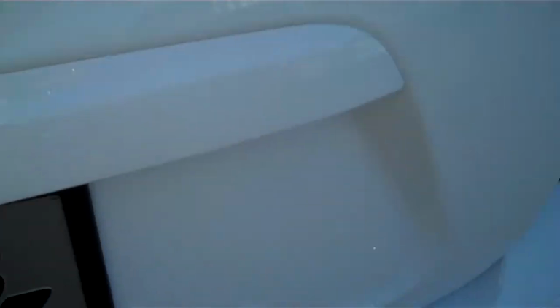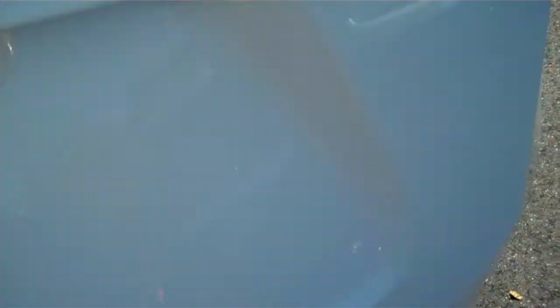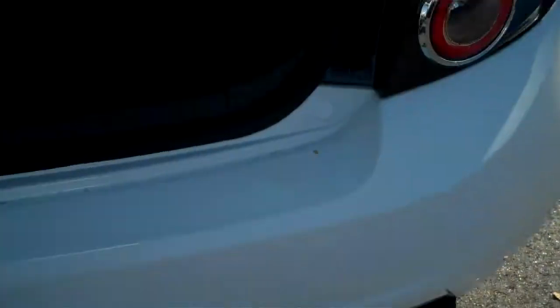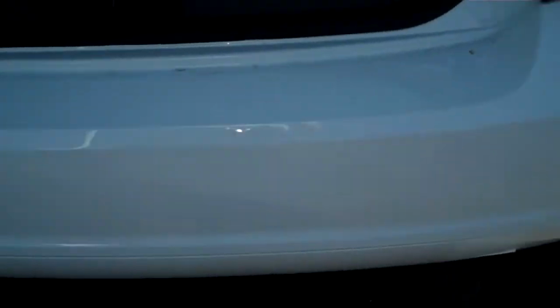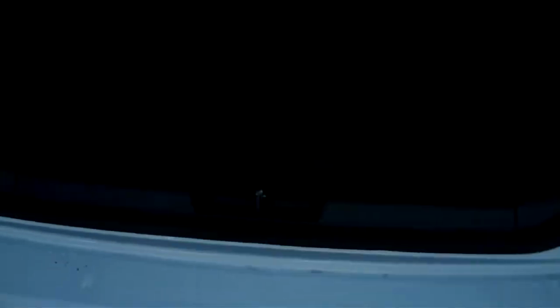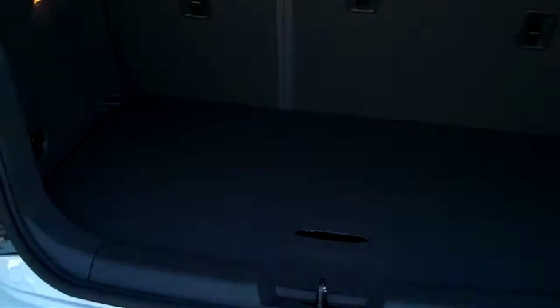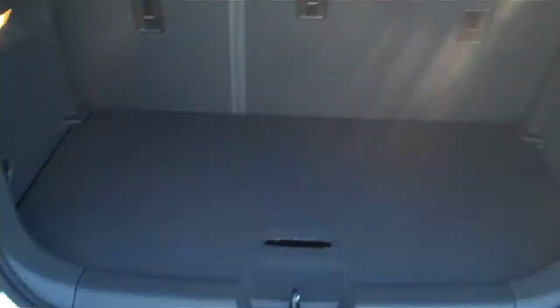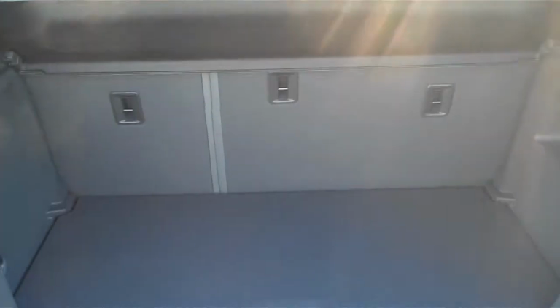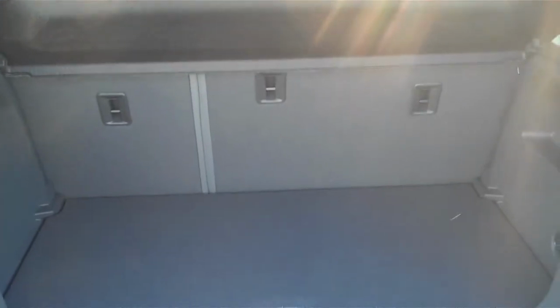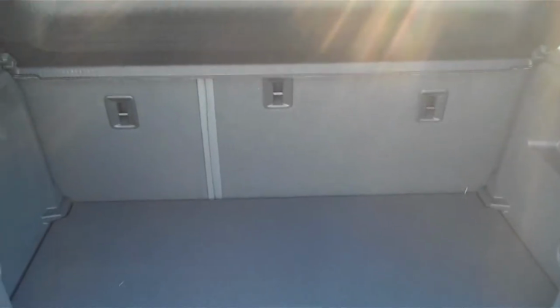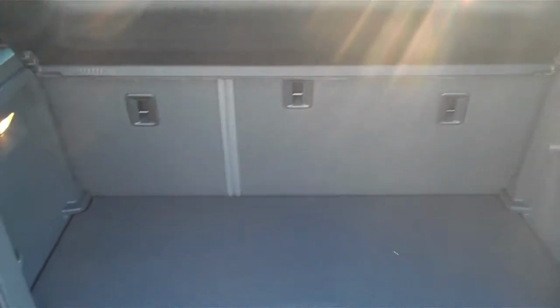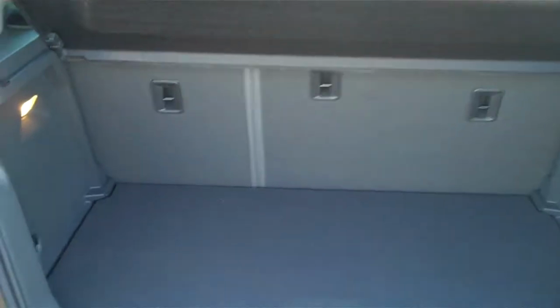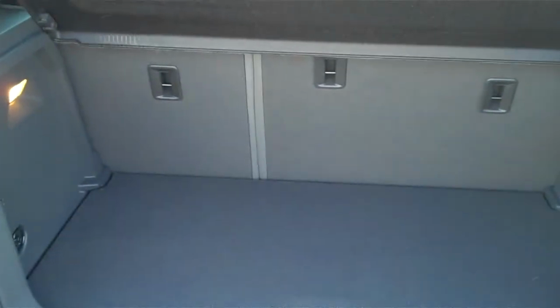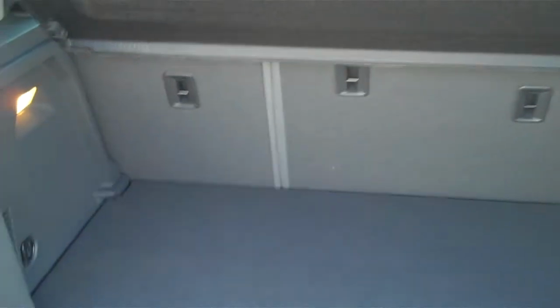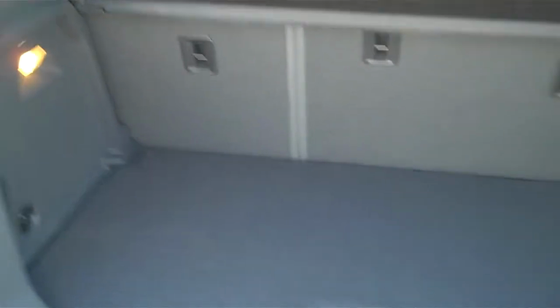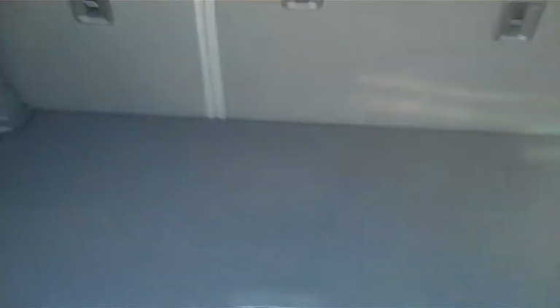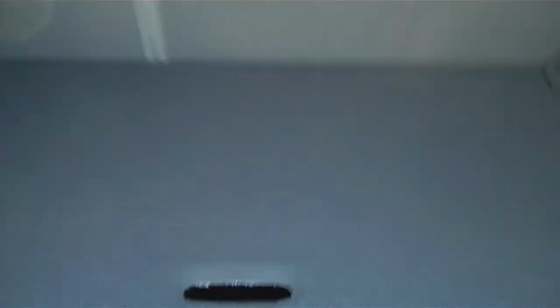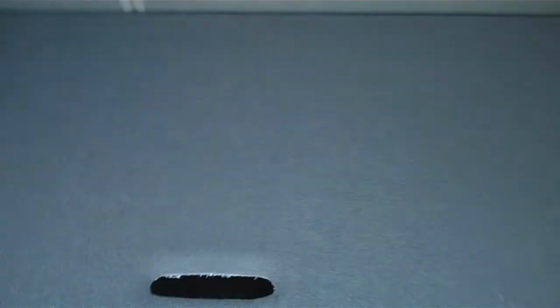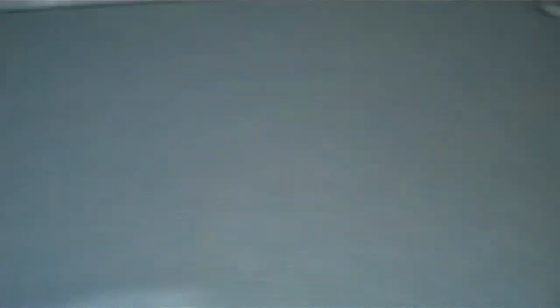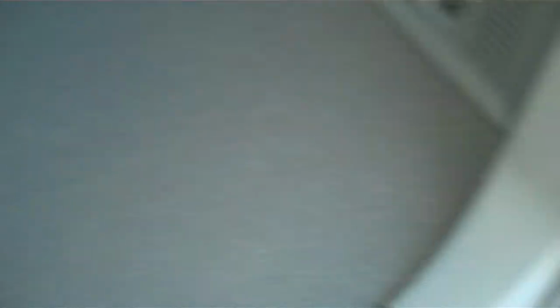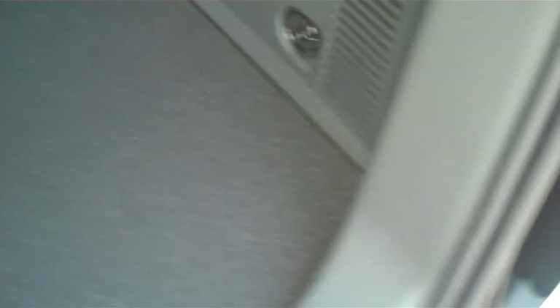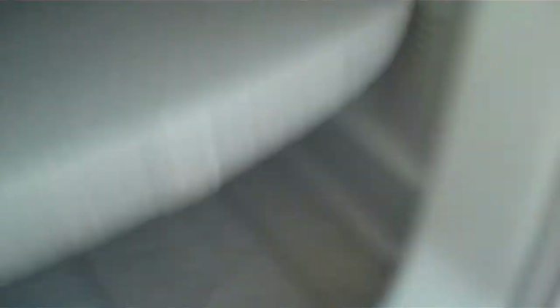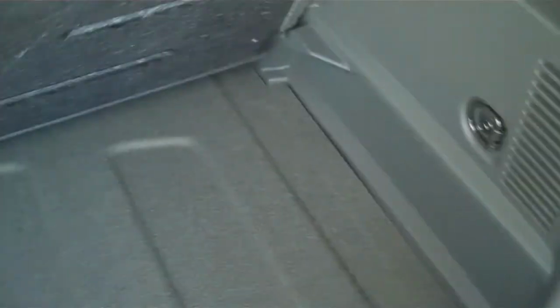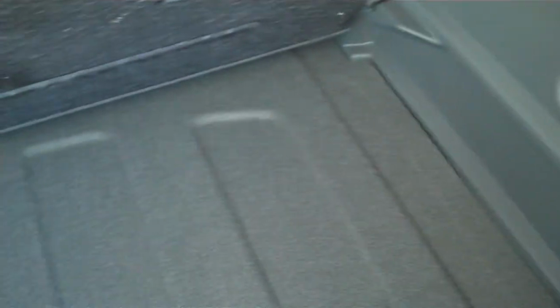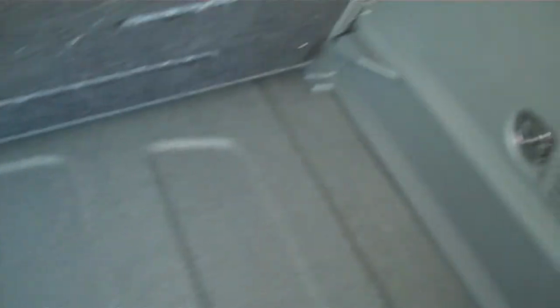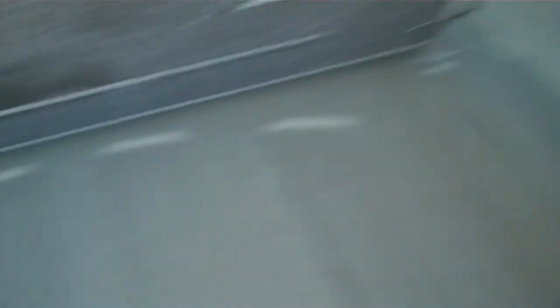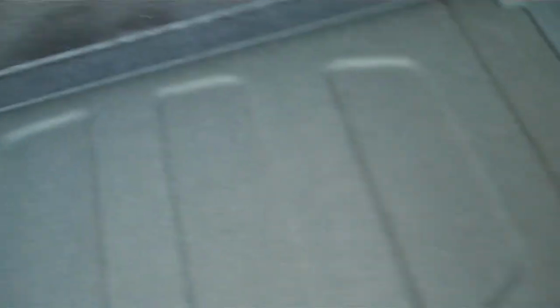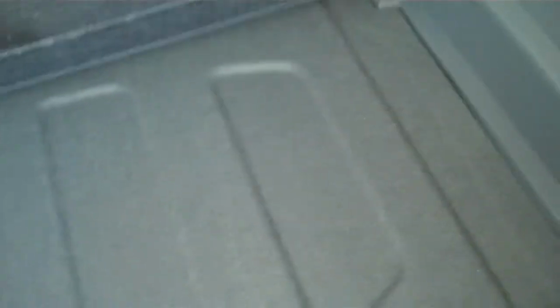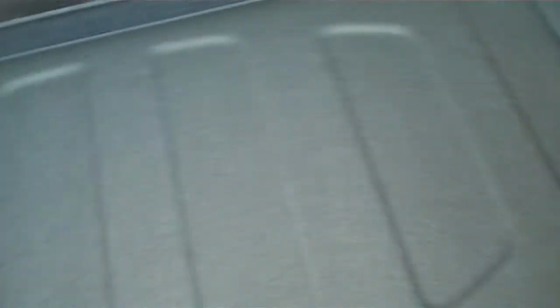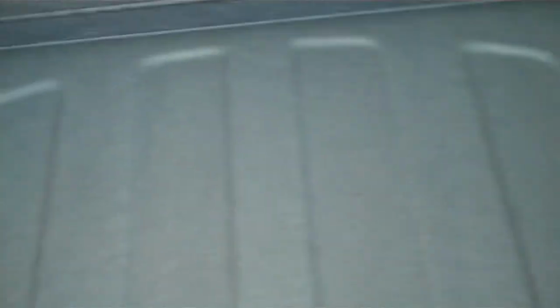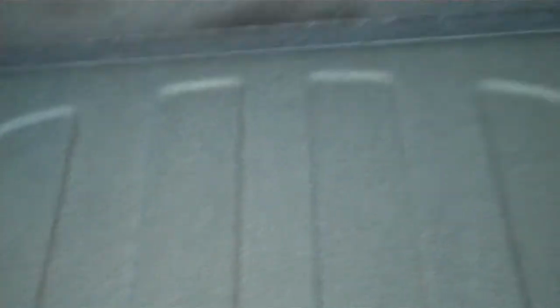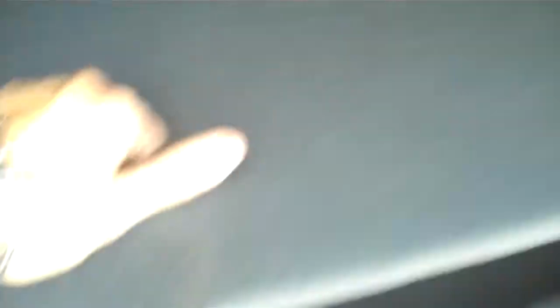Getting to the back of the trunk, you'll notice there is some space. You can lay down those seats, which will give you more cargo space. There's also a little bottom compartment underneath here for you.